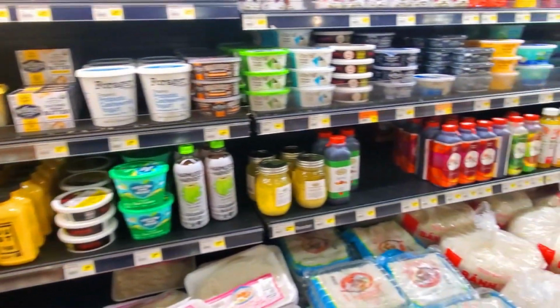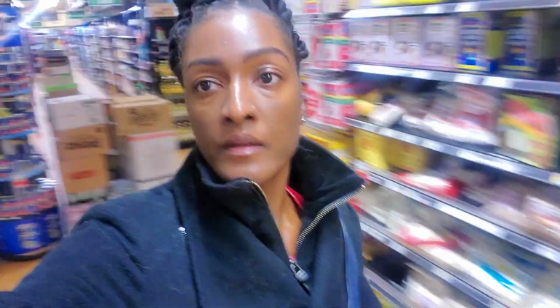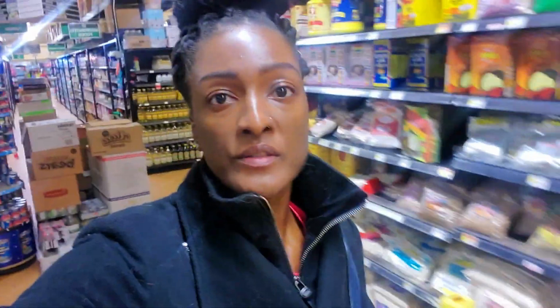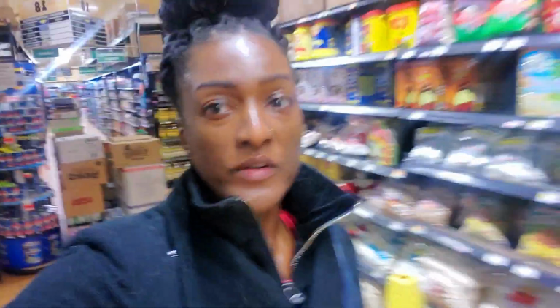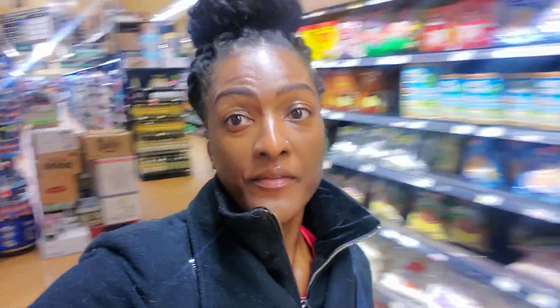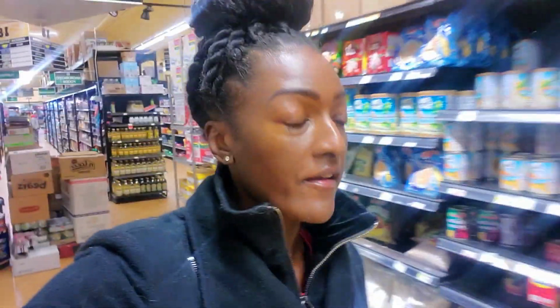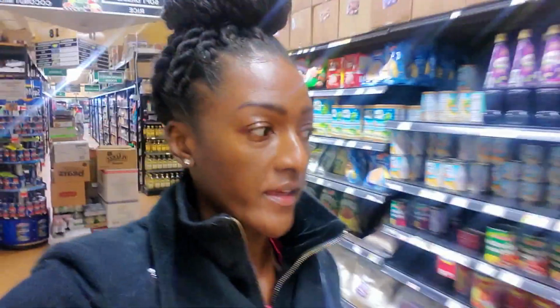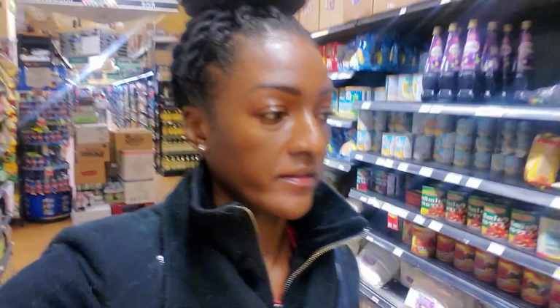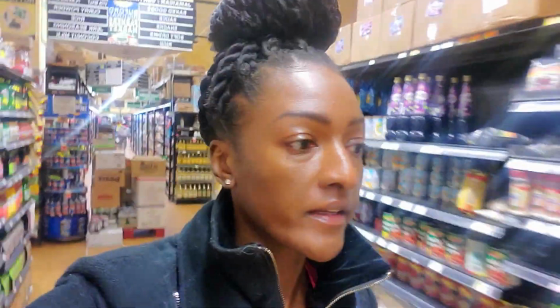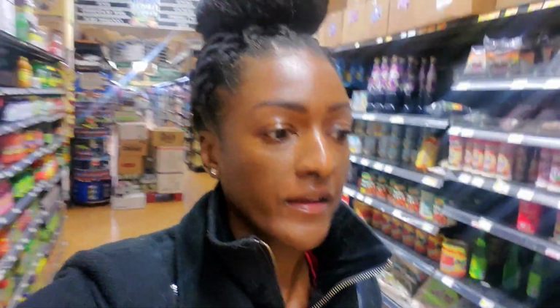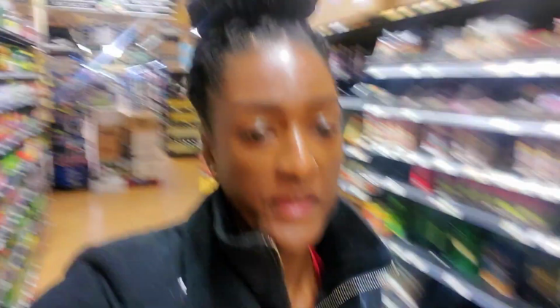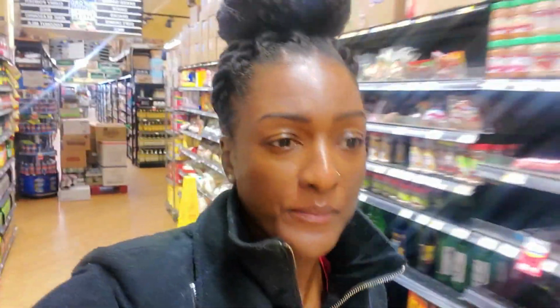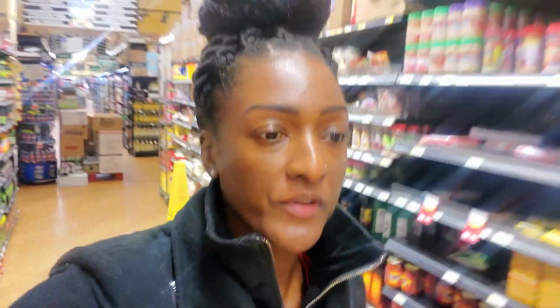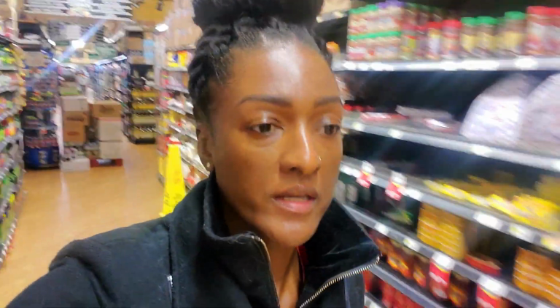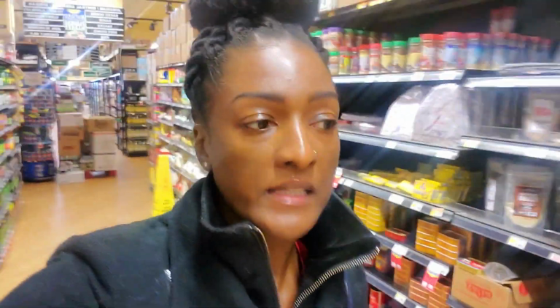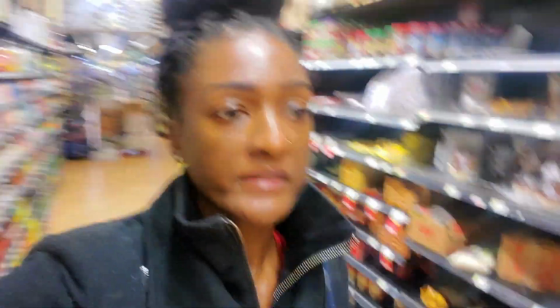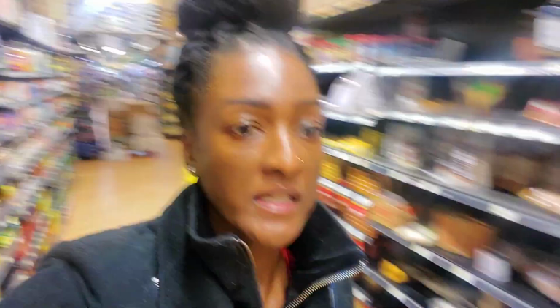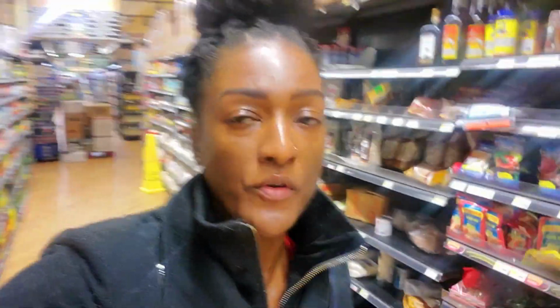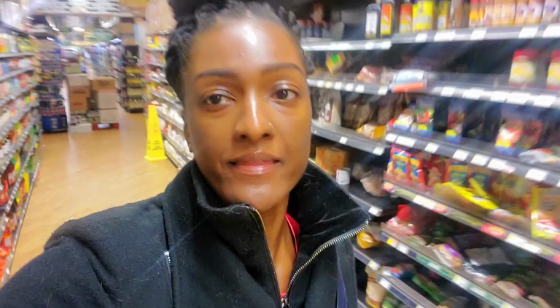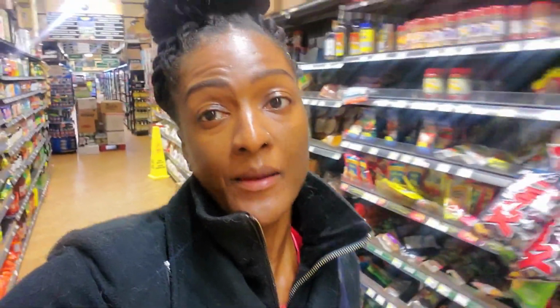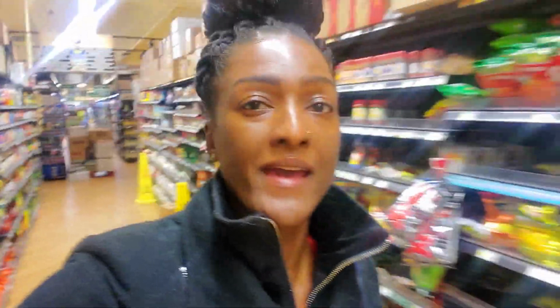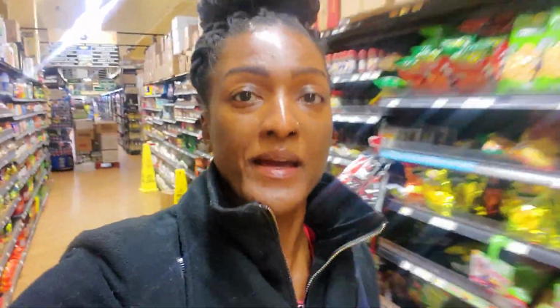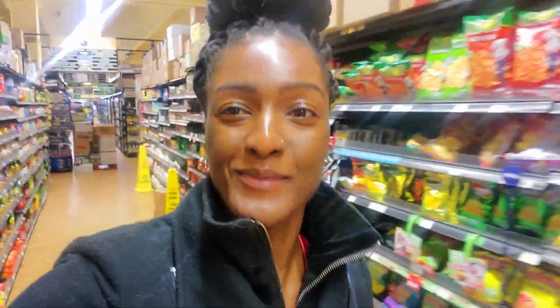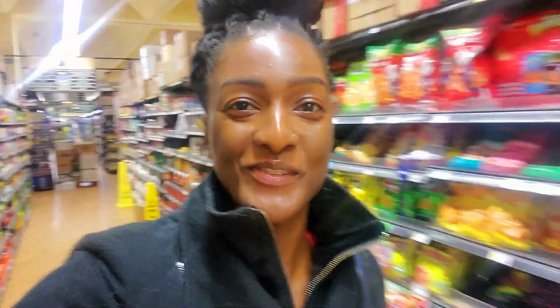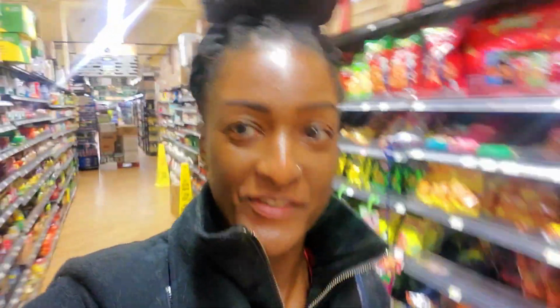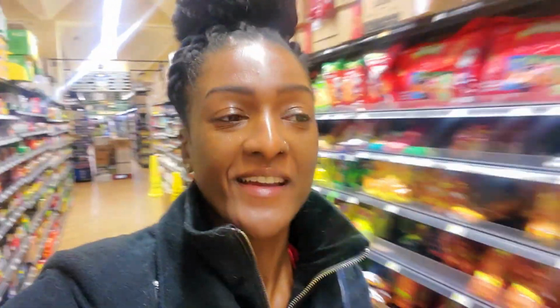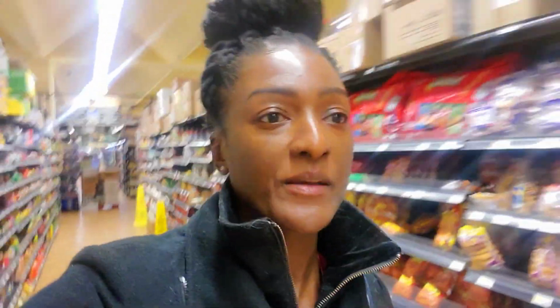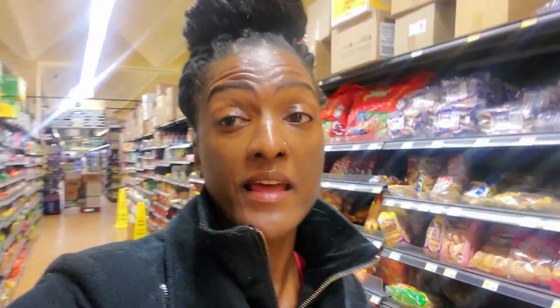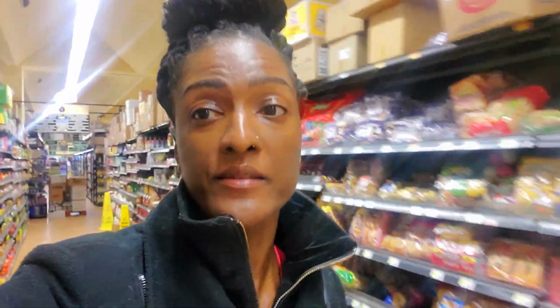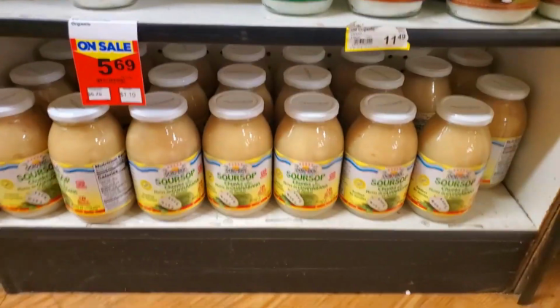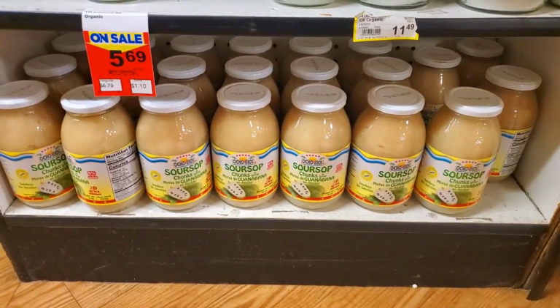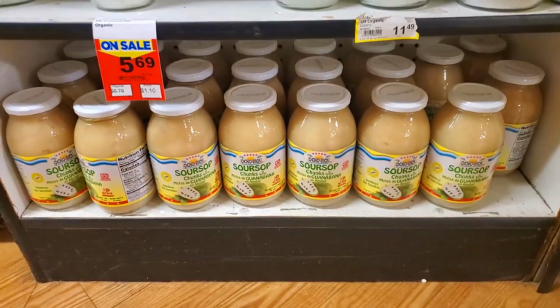Of course they have everything here — literally everything. But I'm looking for sea moss. I've seen it before and then I'm headed out. I keep looking this way — it's over here. And then I'm headed out. I have some sour stock too.